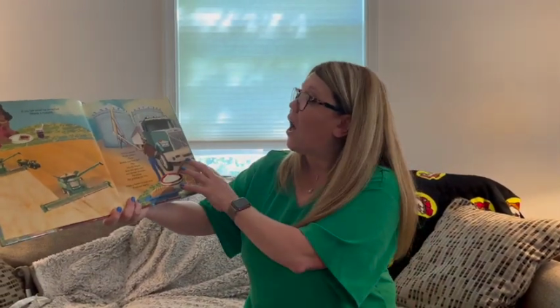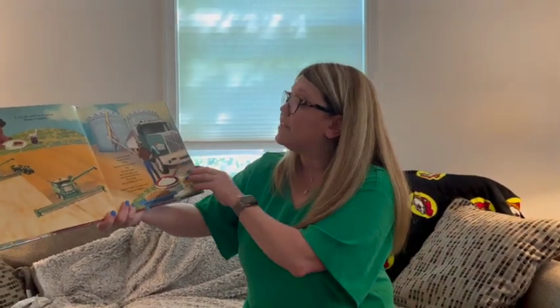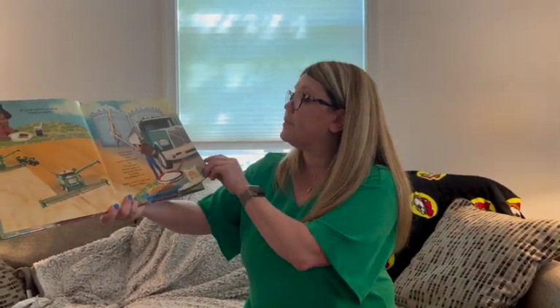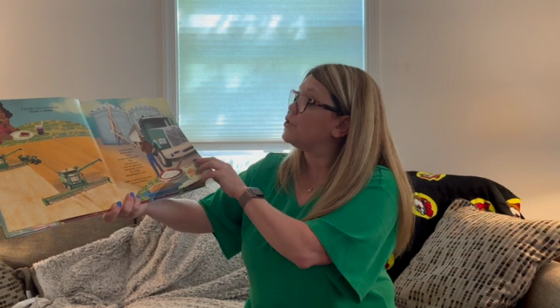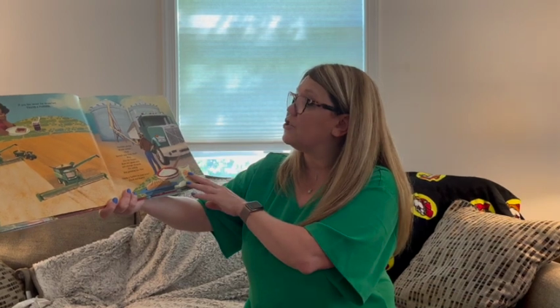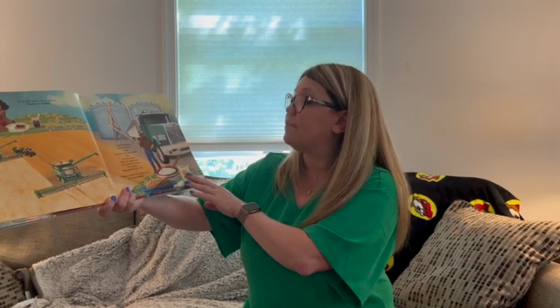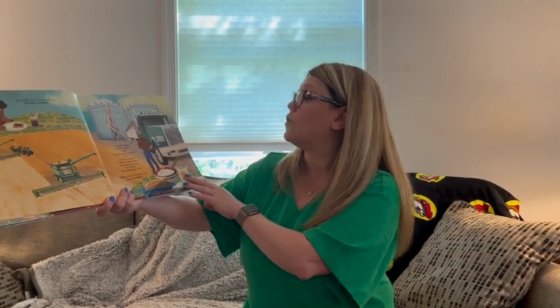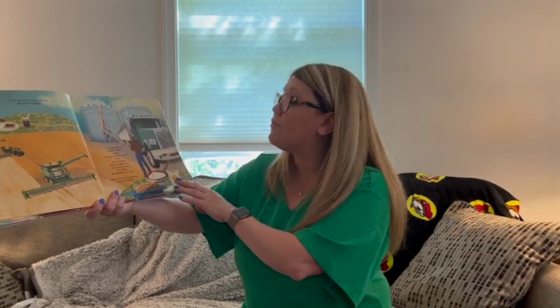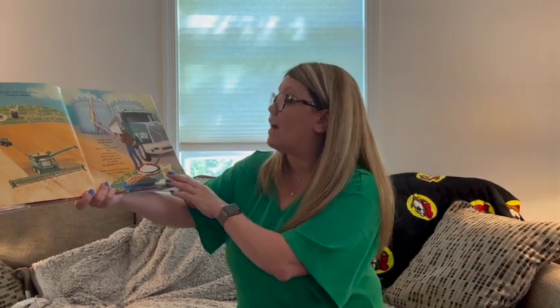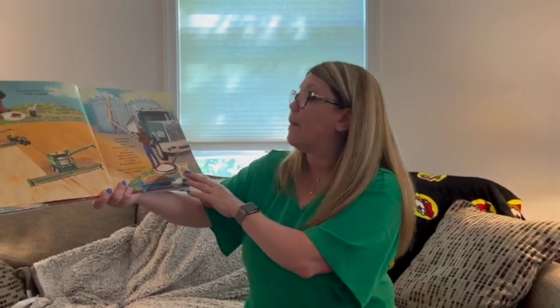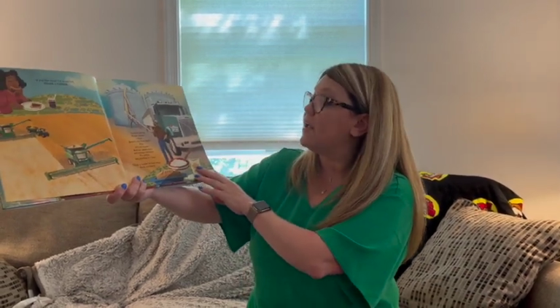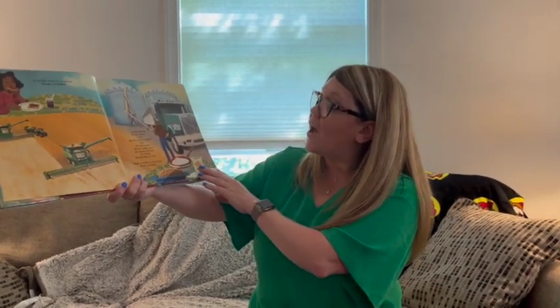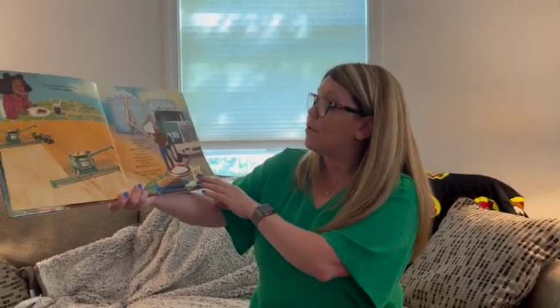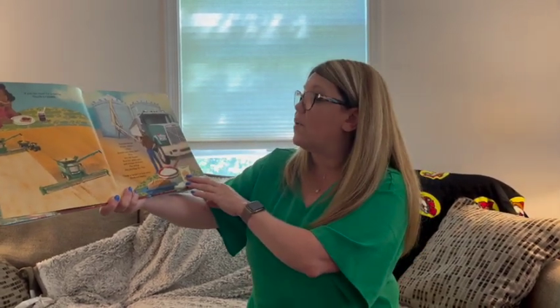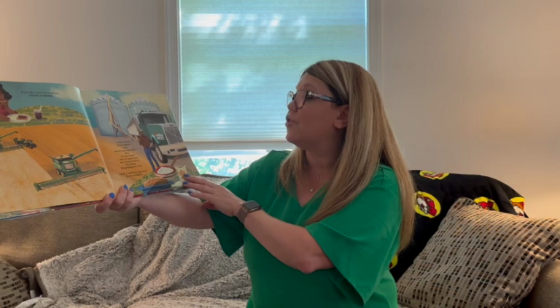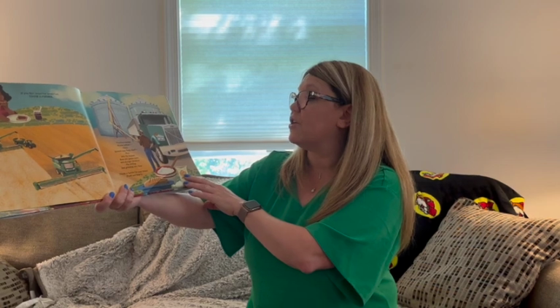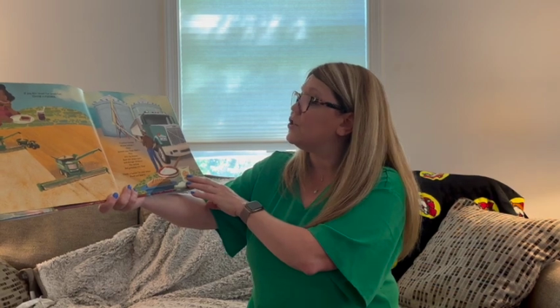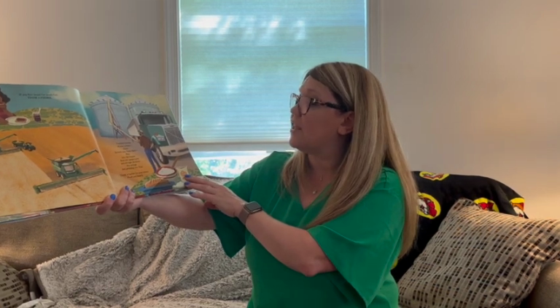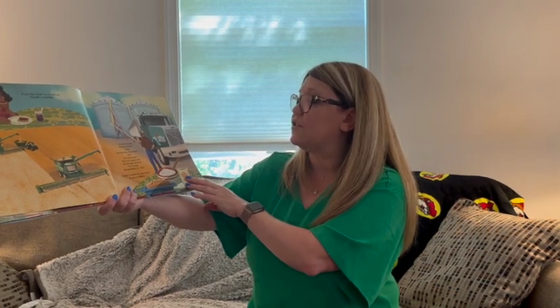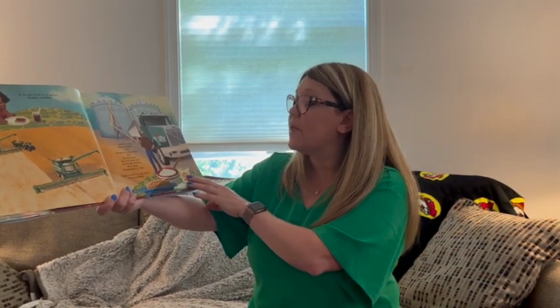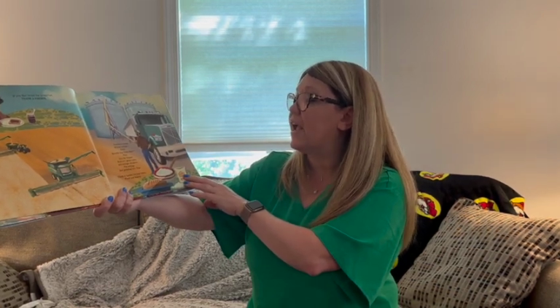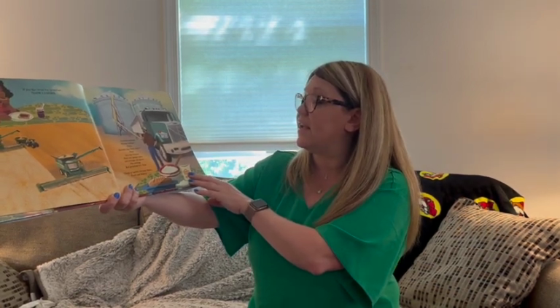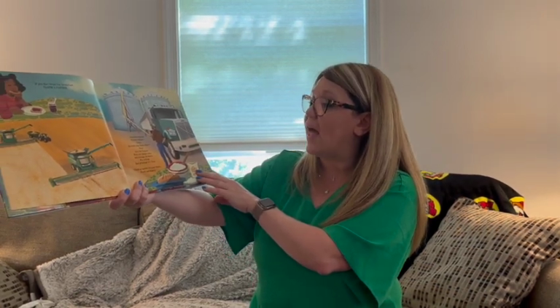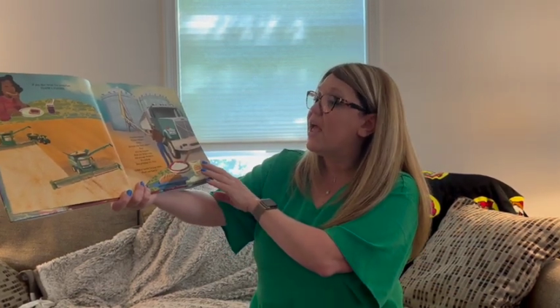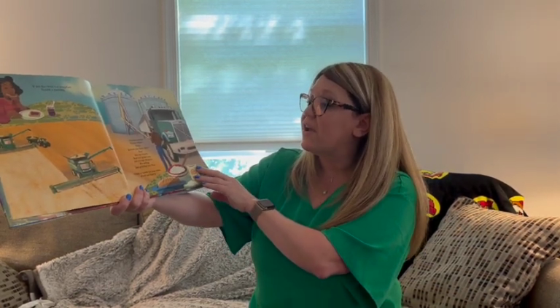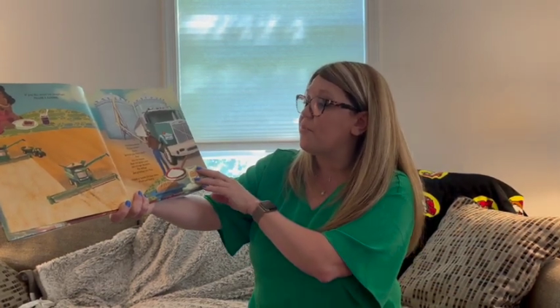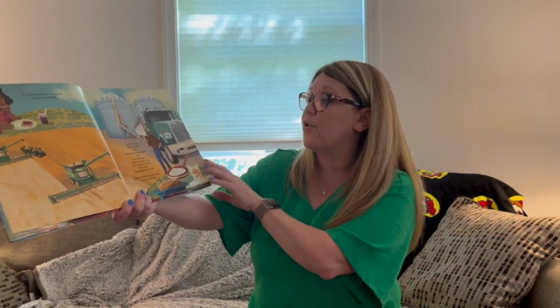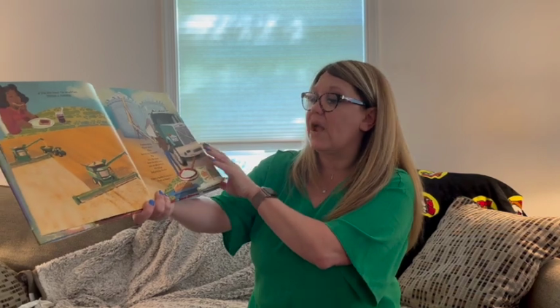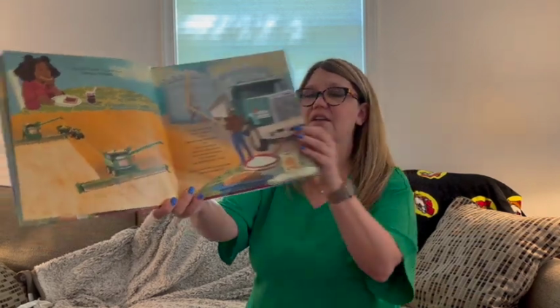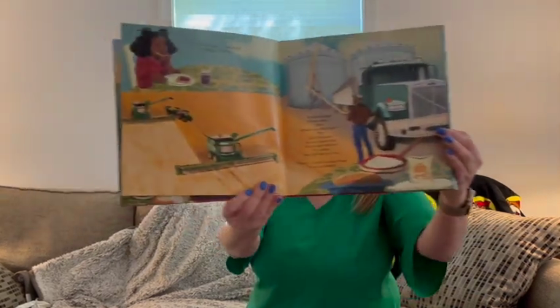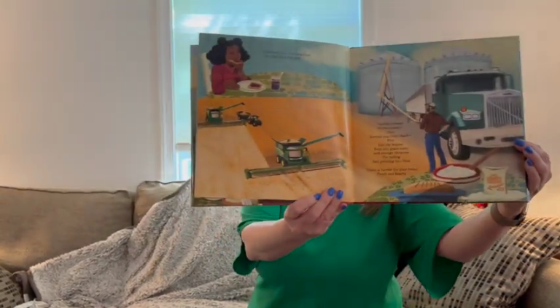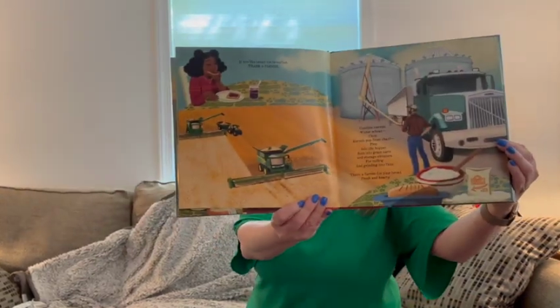Combine sweeps winter wheat — chop. Kernels pop from chaff. Plop into the hopper. Rain into grain carts and storage elevators for milling and grinding into flour. Thank a farmer for your bread. Fresh and hearty.